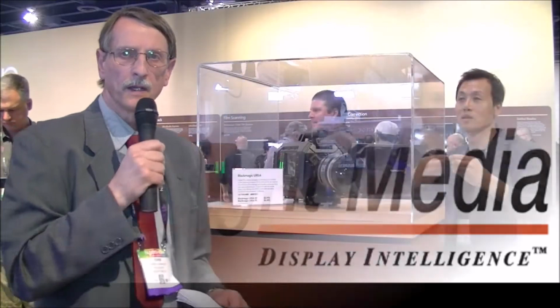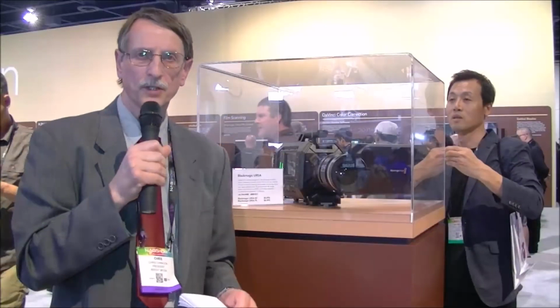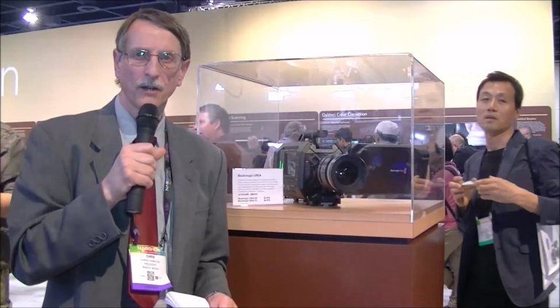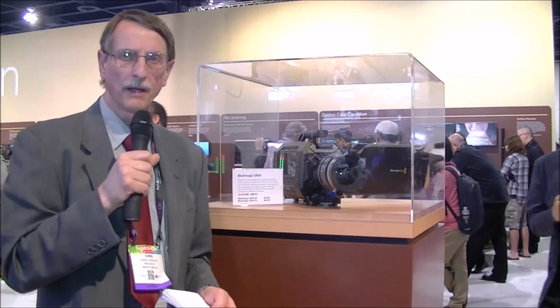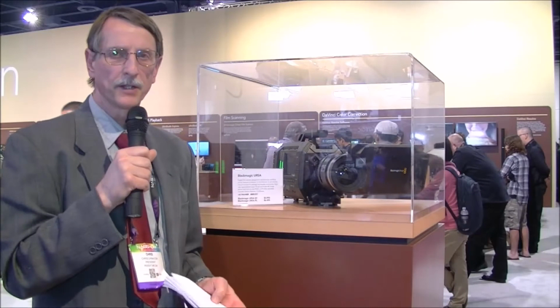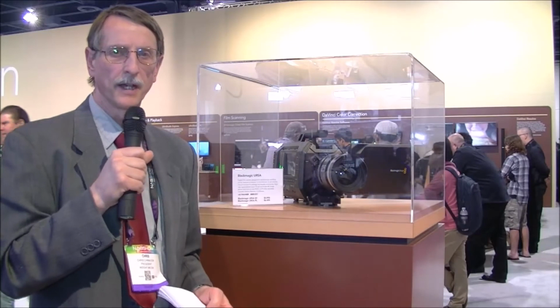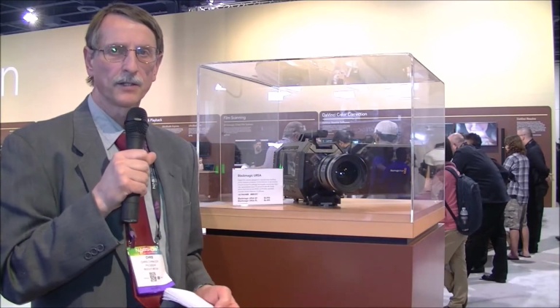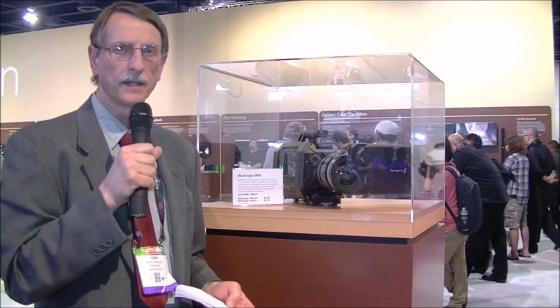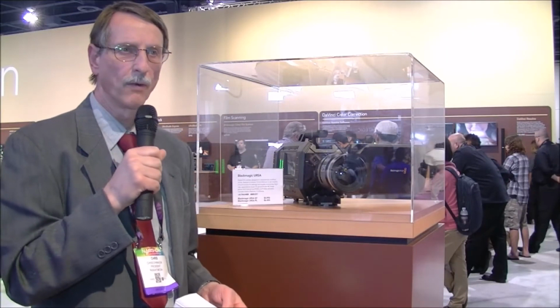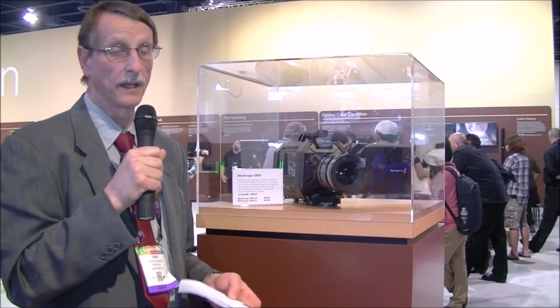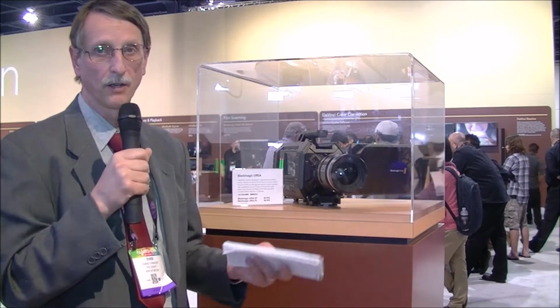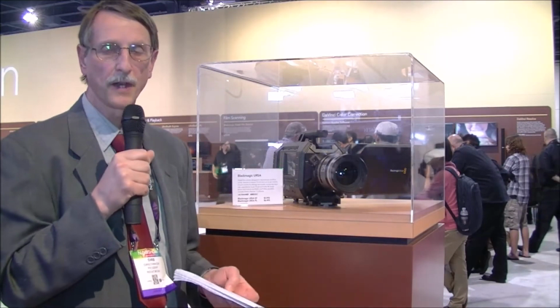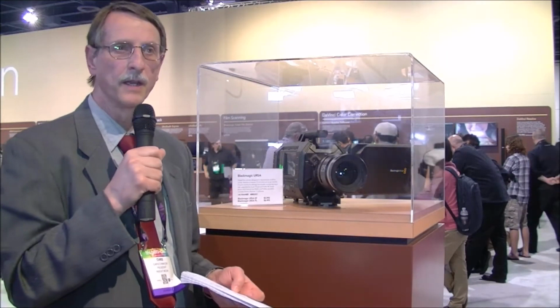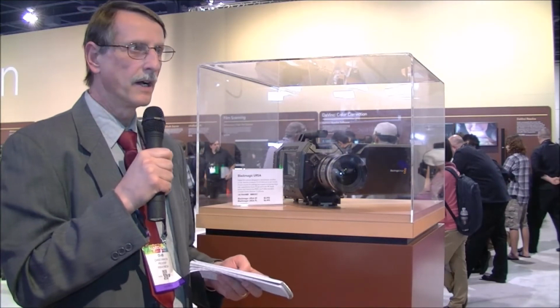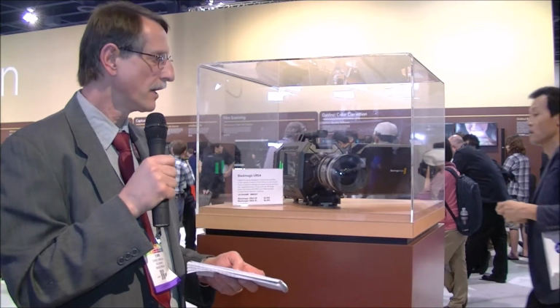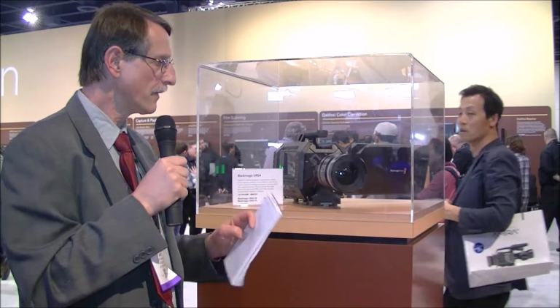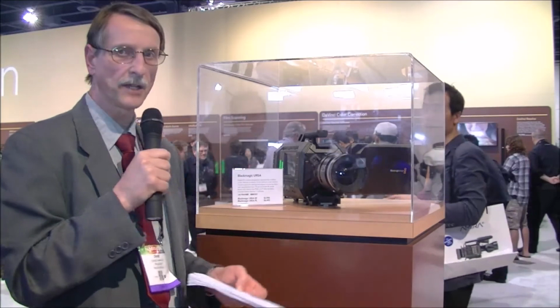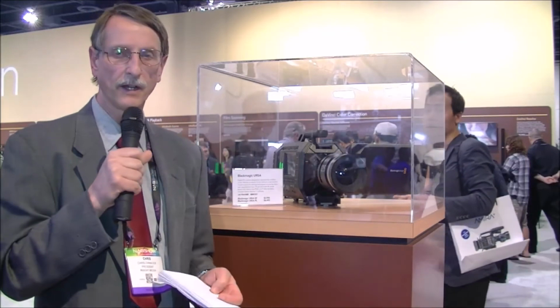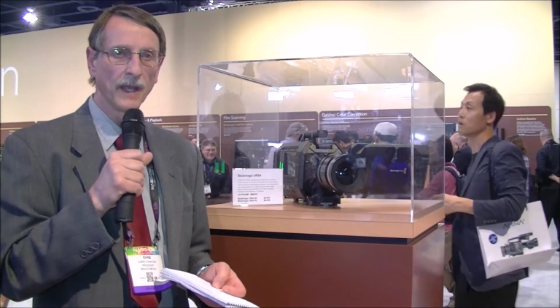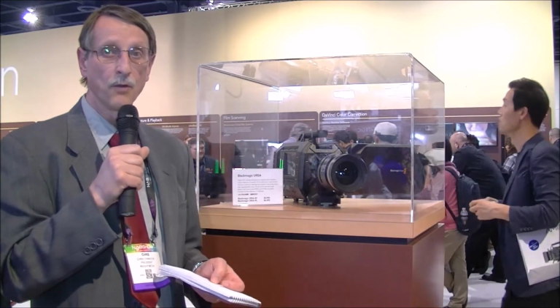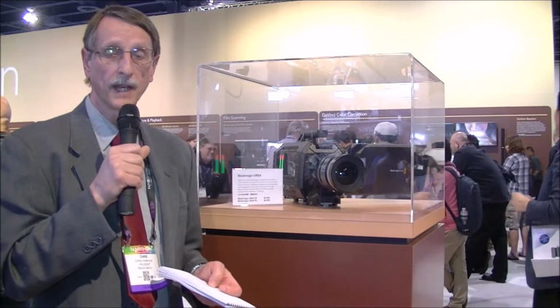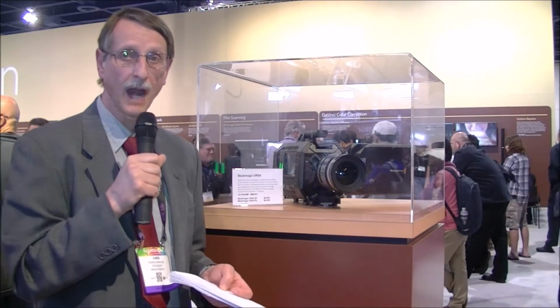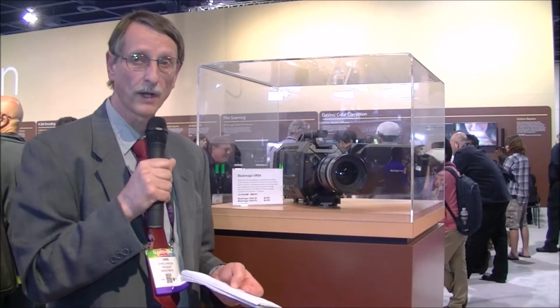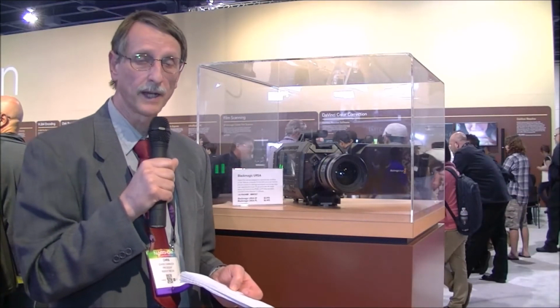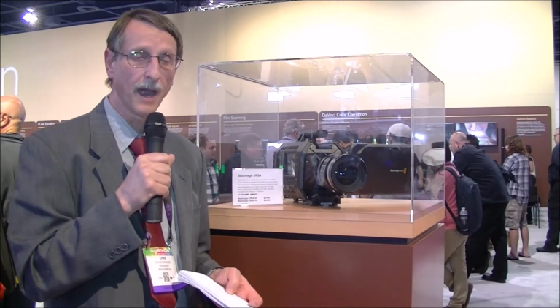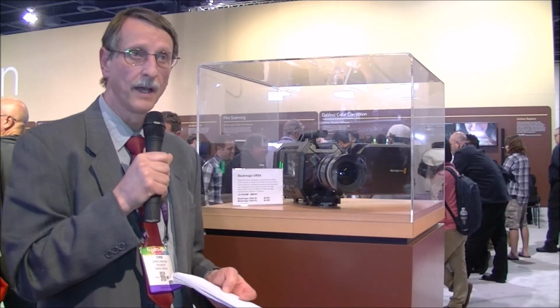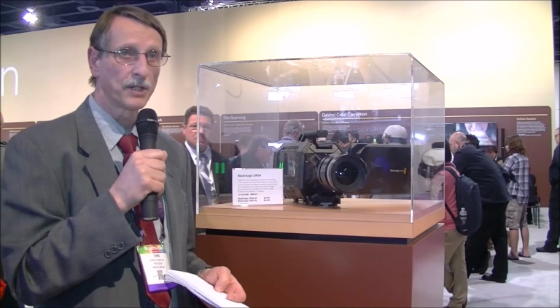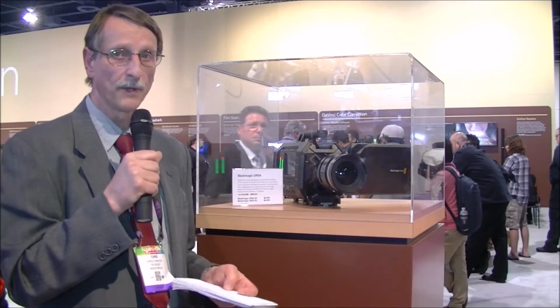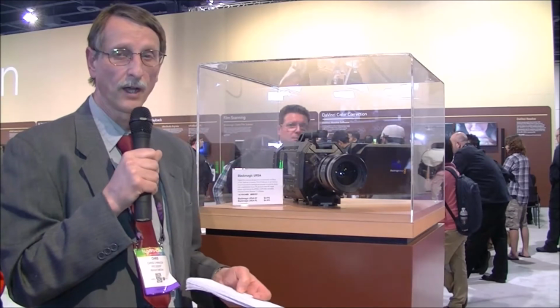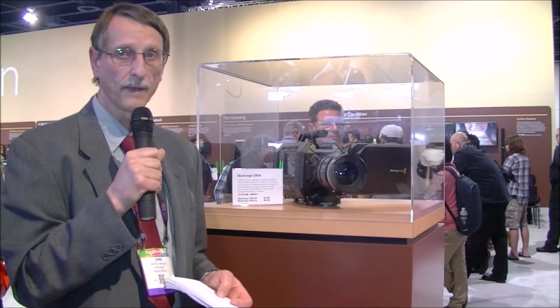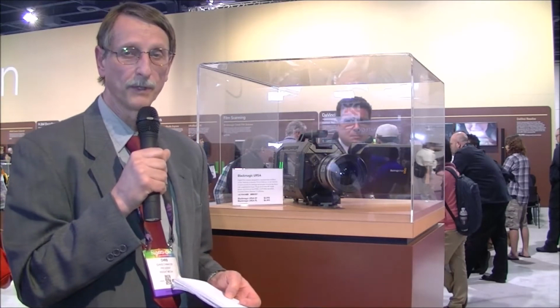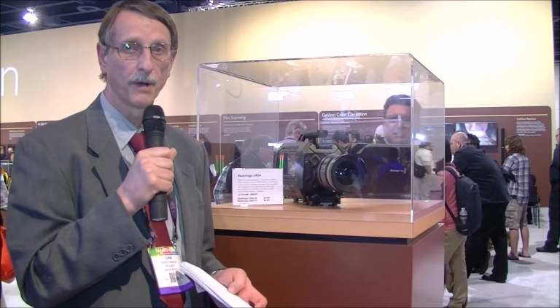Chris Chinnock here in the Blackmagic Design Suite — it's actually a booth on a suite. They're showing their new cinema camera, a 4K cinema camera, which is going to create quite a bit of ripples in the market.